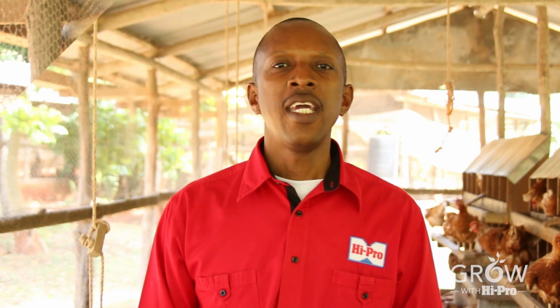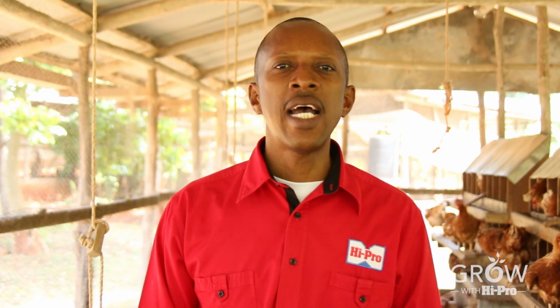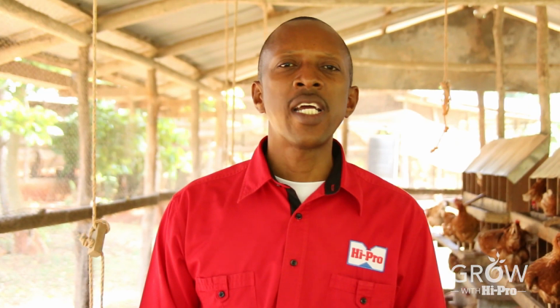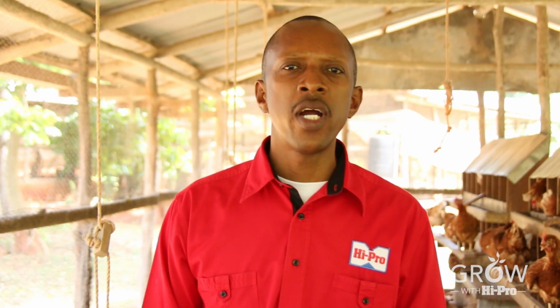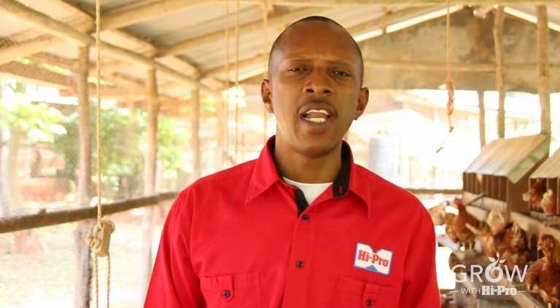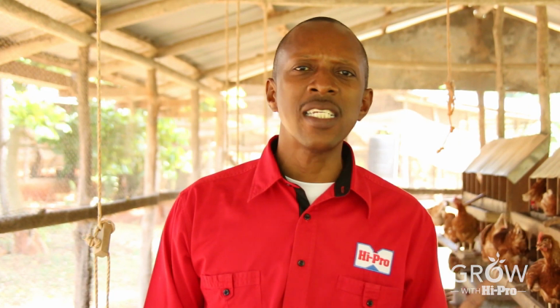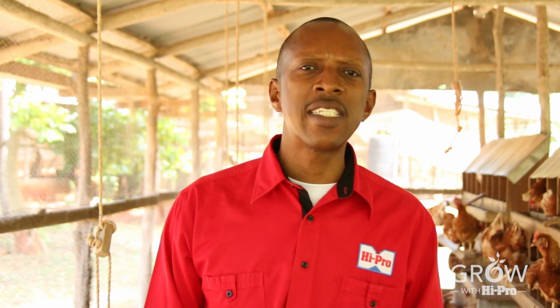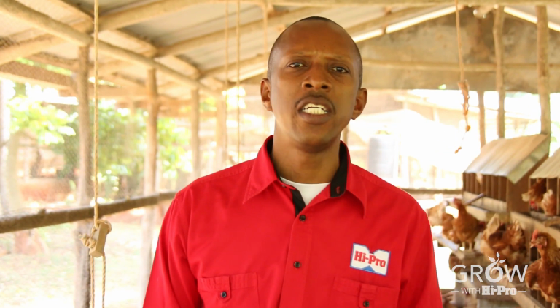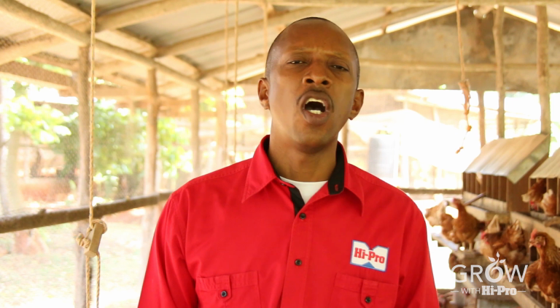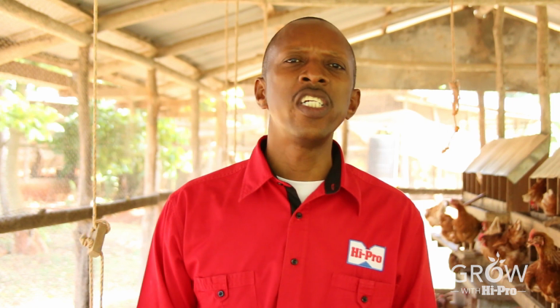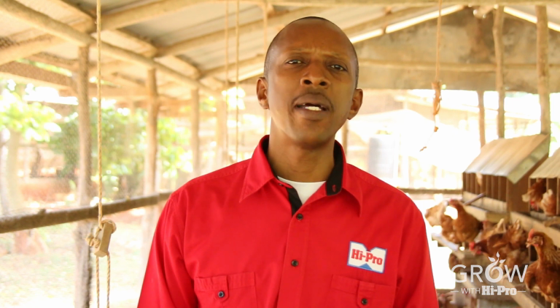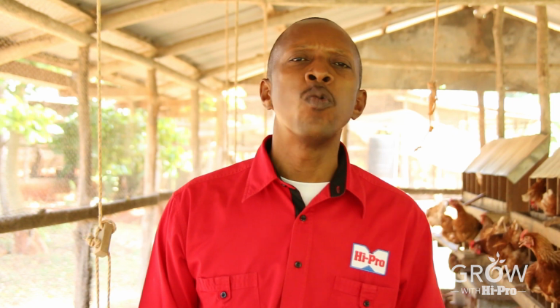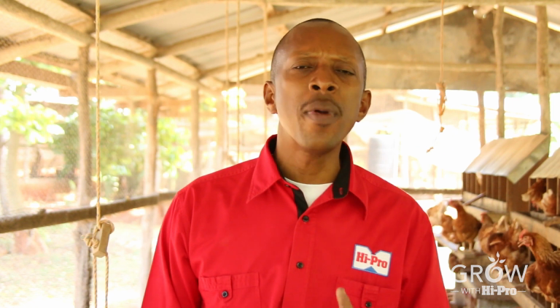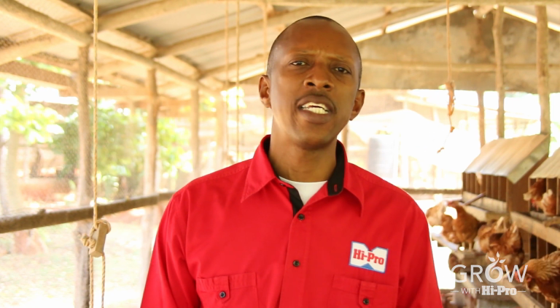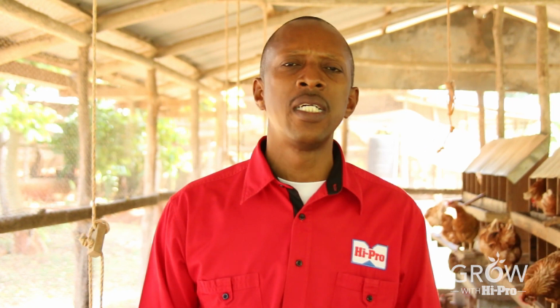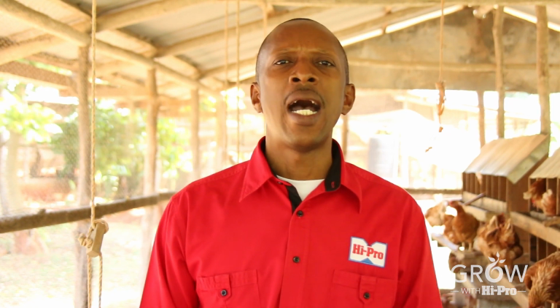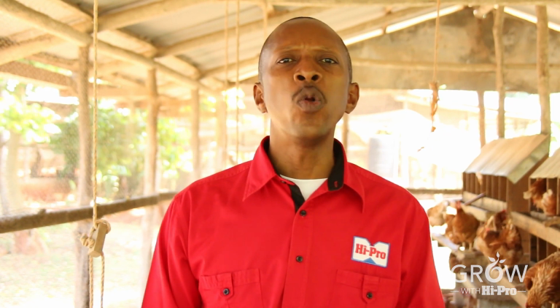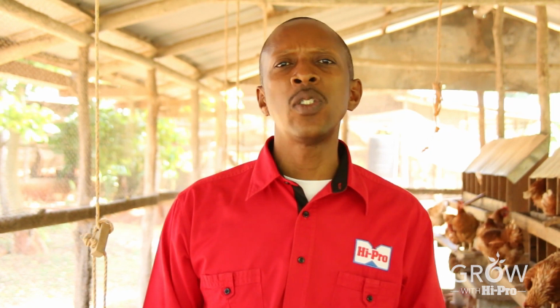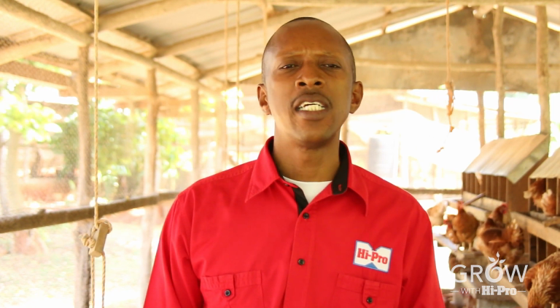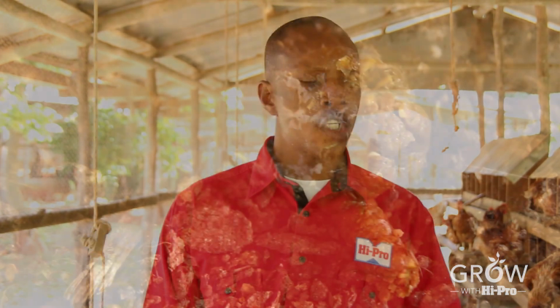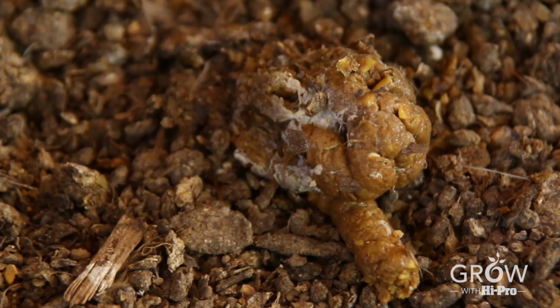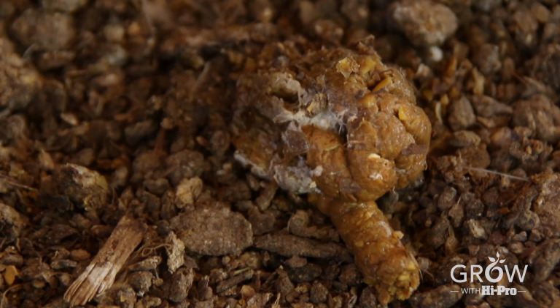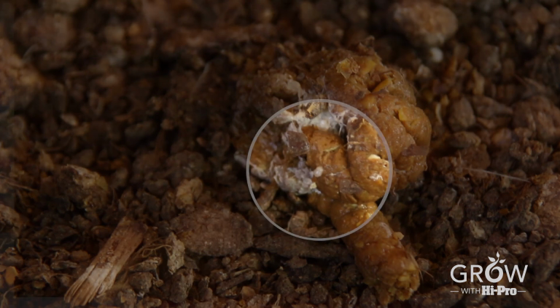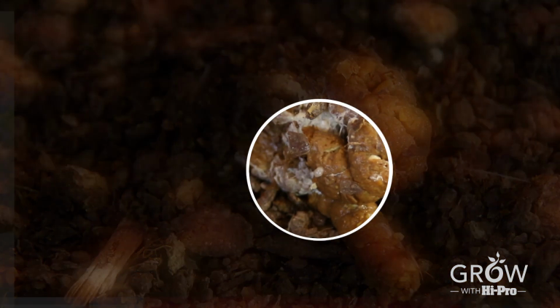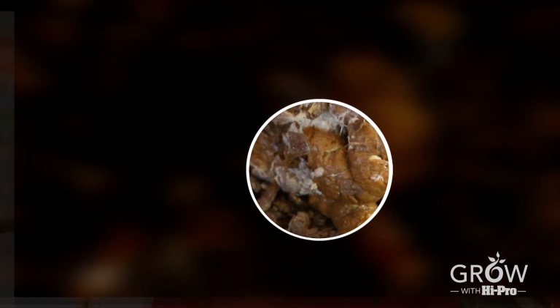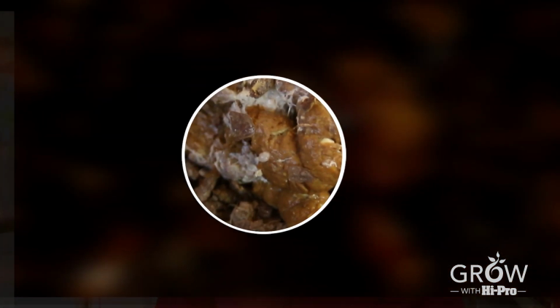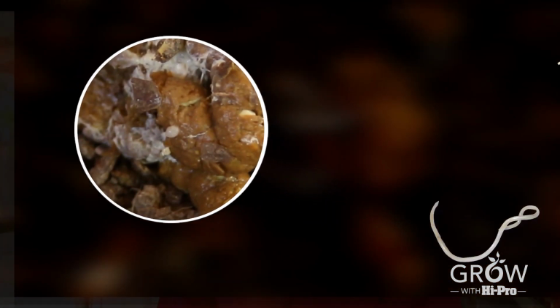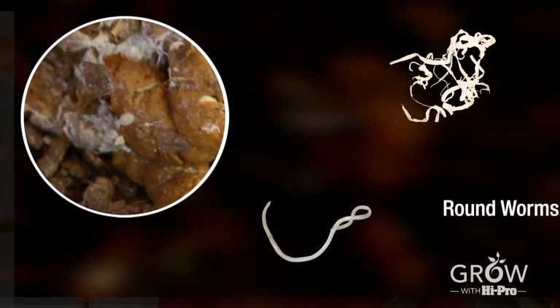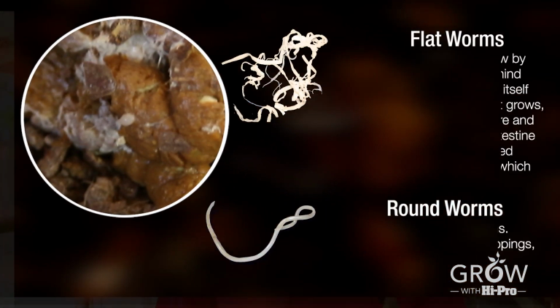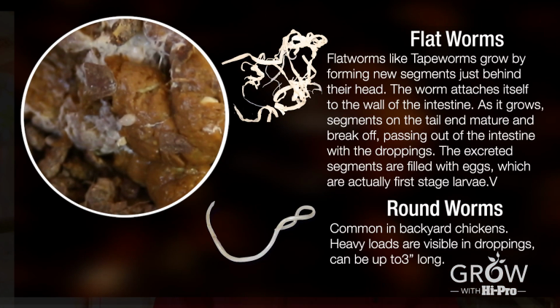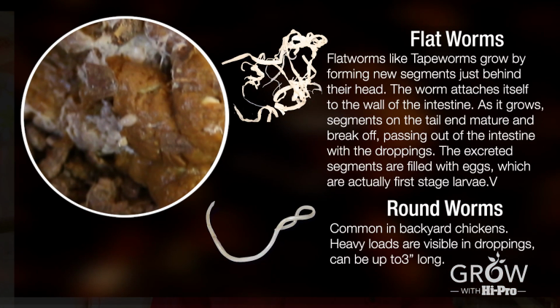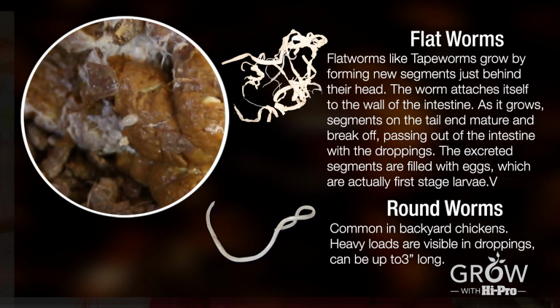Even as you check the birds for lice infestation, you also need to check them for worm infestation. A good way to do that is to look at the feces carefully — you may see some worms moving.